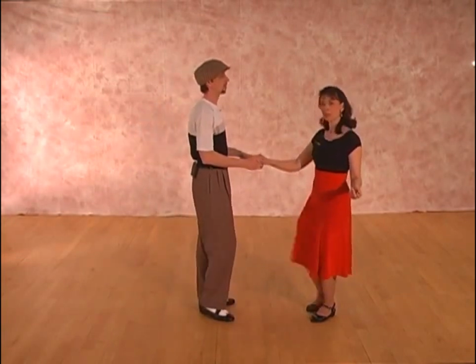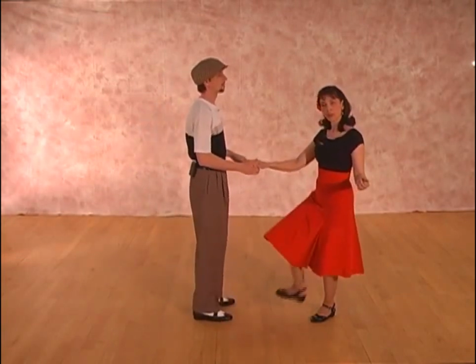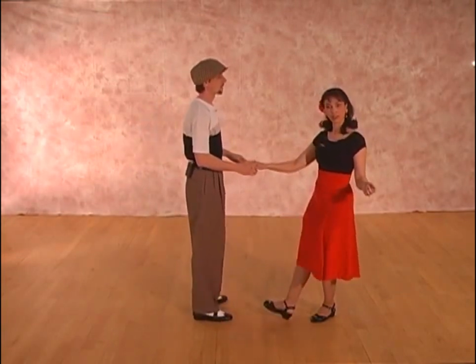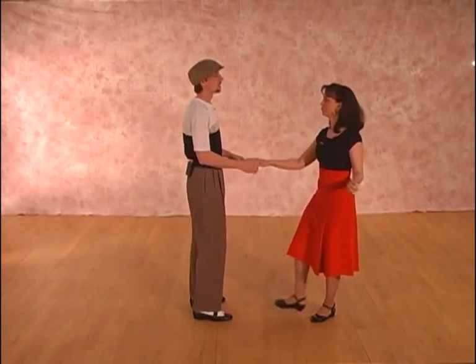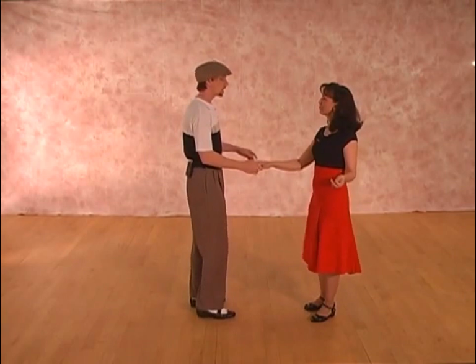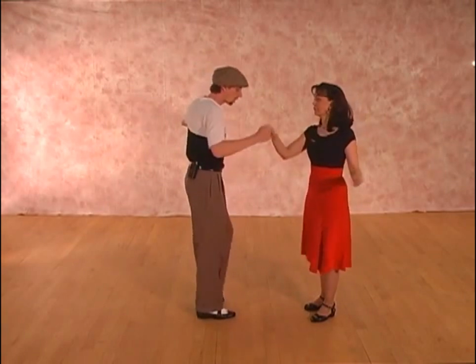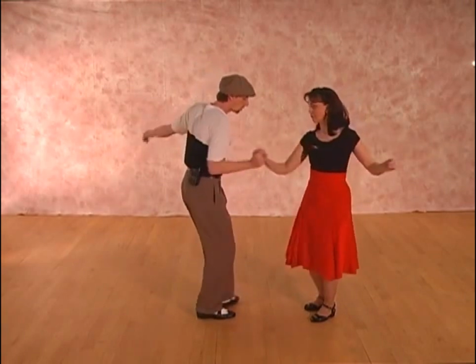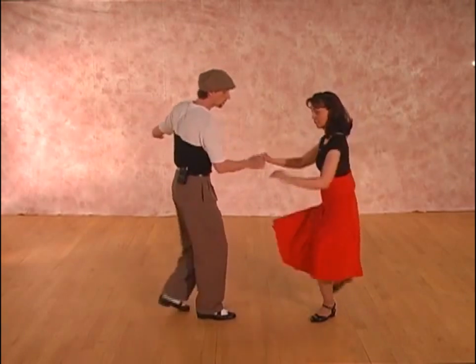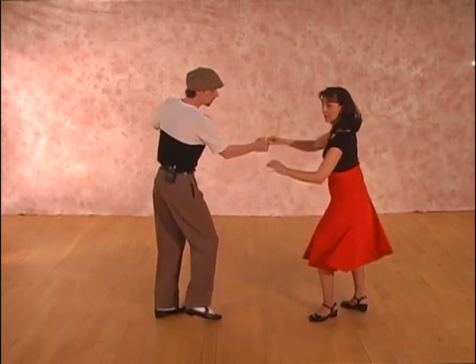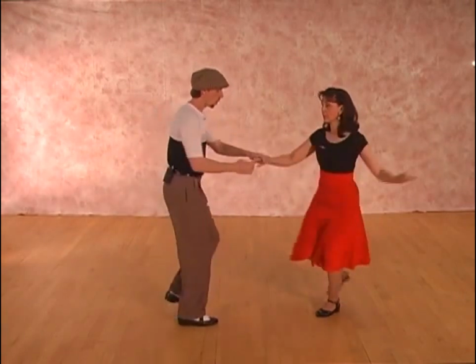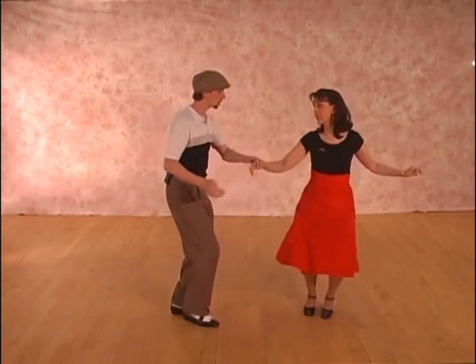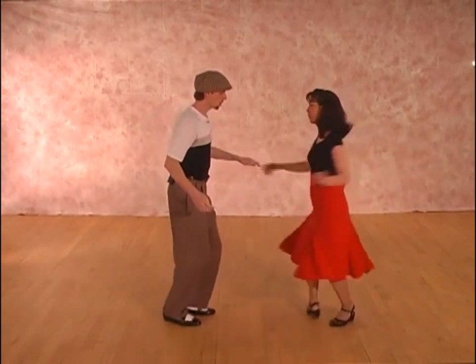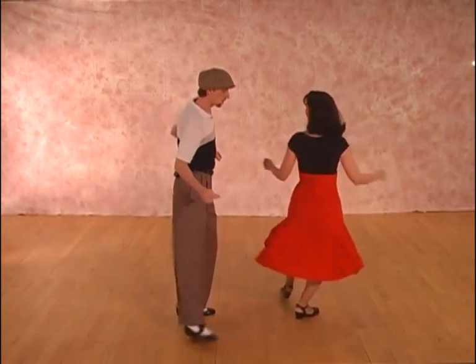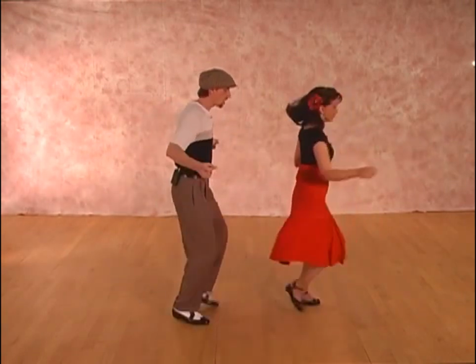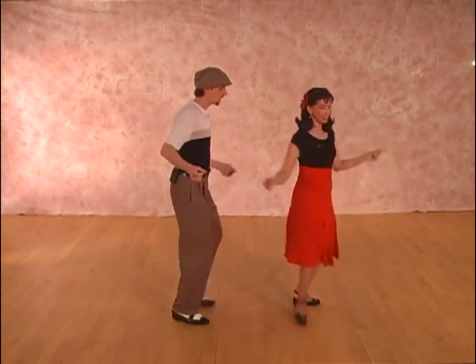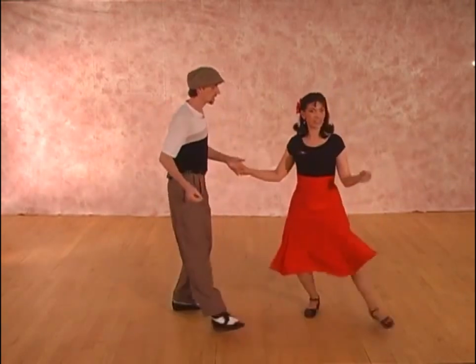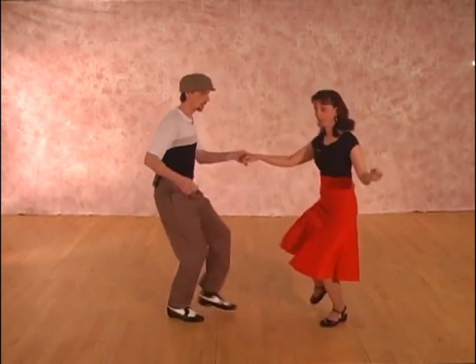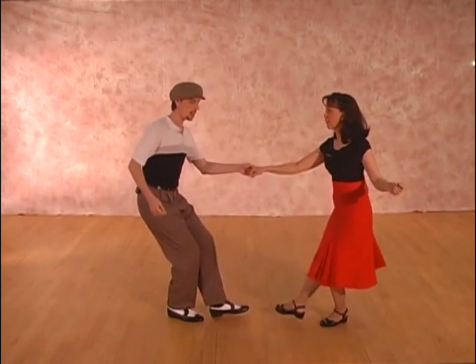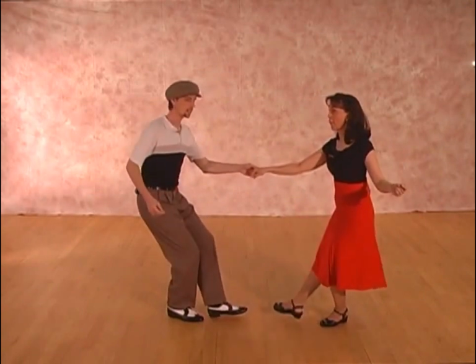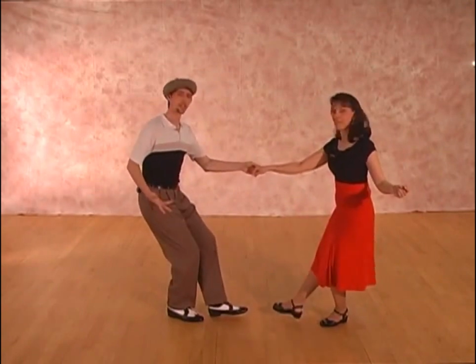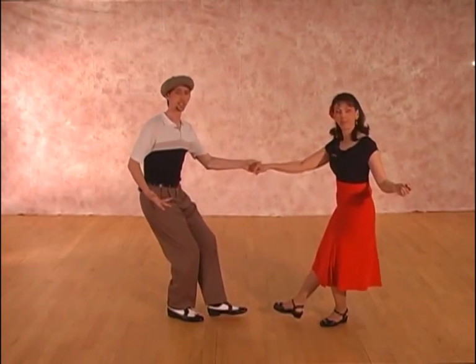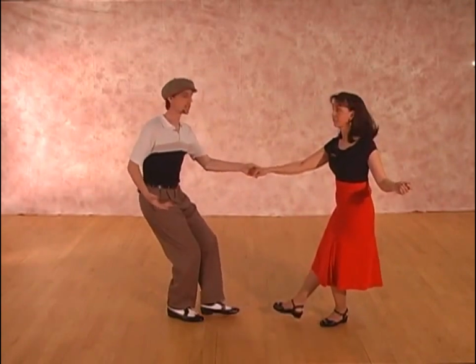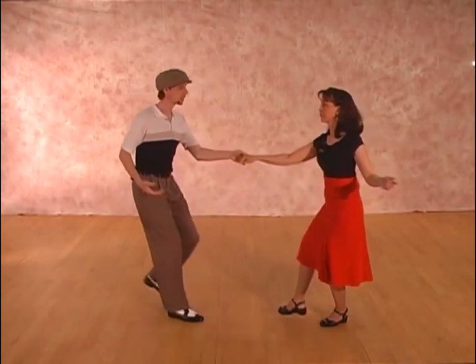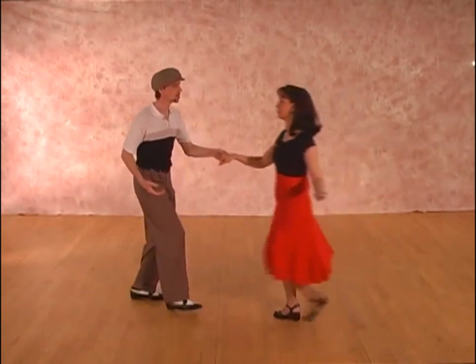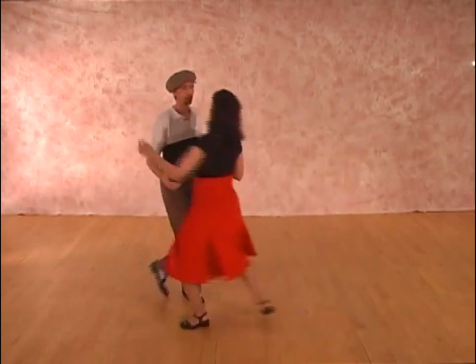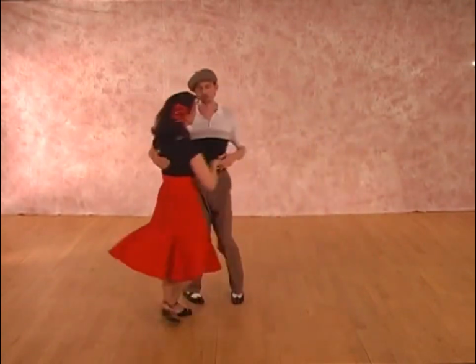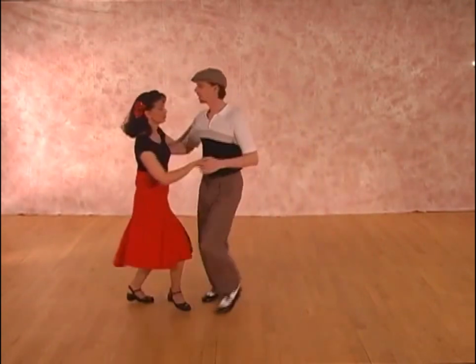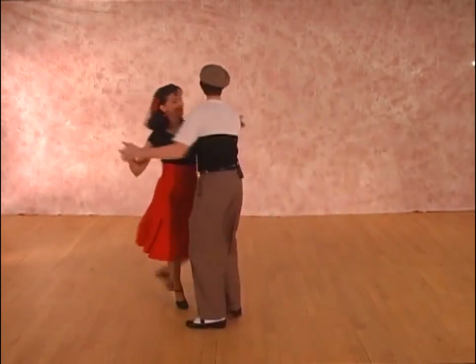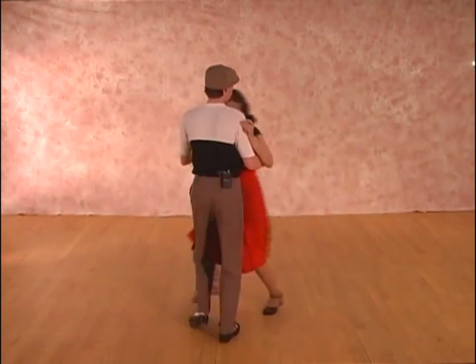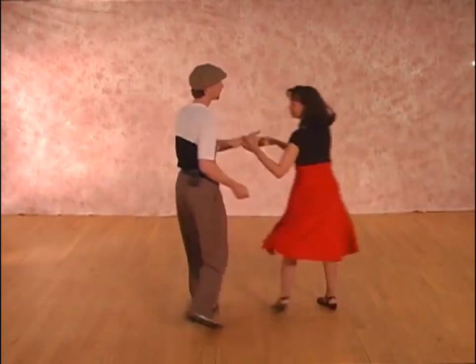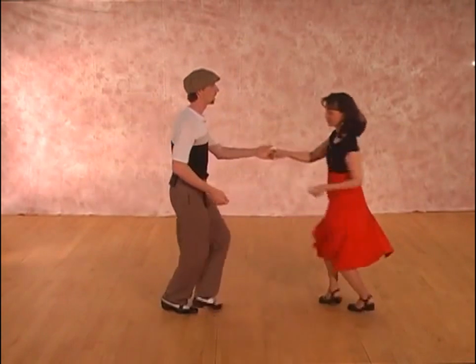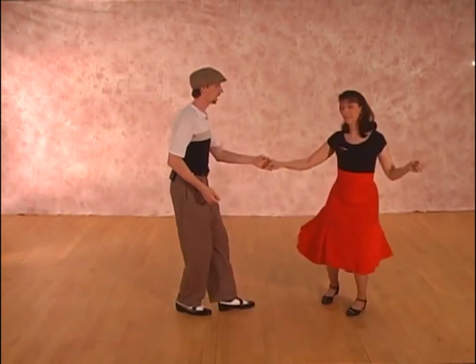Yeah, it's more like pushing a pedal down. Let's go ahead and set this up. Full momentum. Three and four, a five and six and seven and press. From here we can just go back to dancing. One, two, three, five, six, seven and eight.